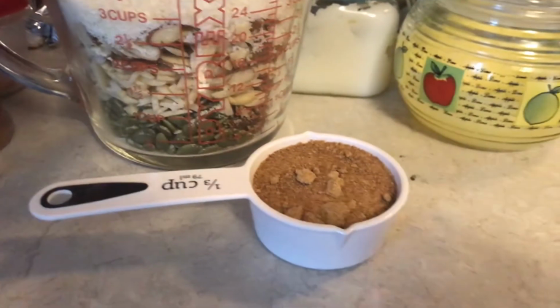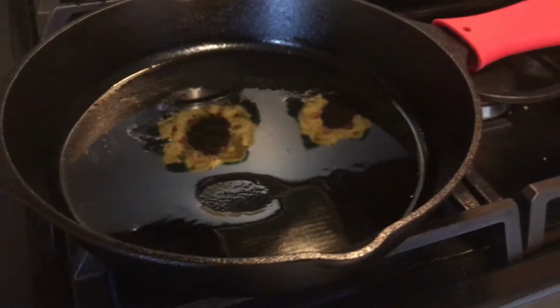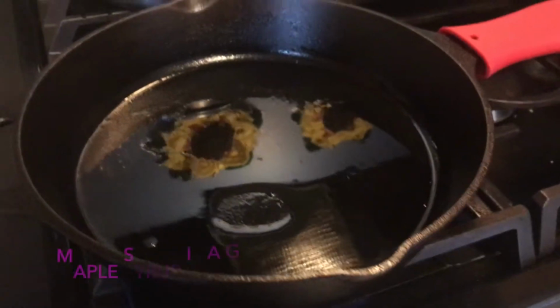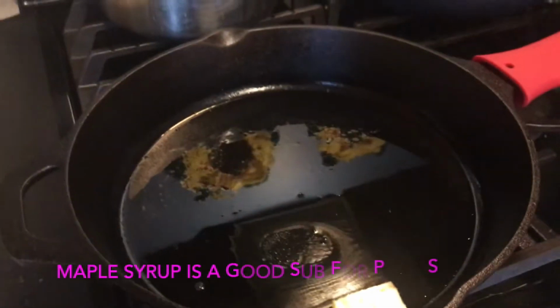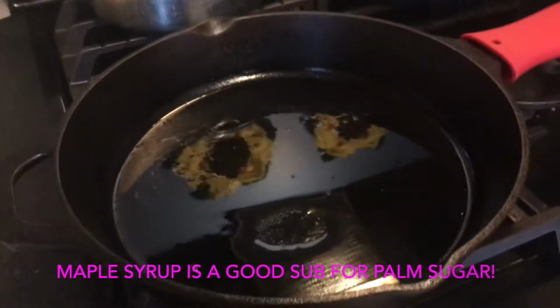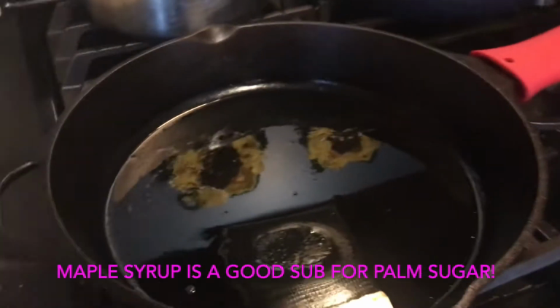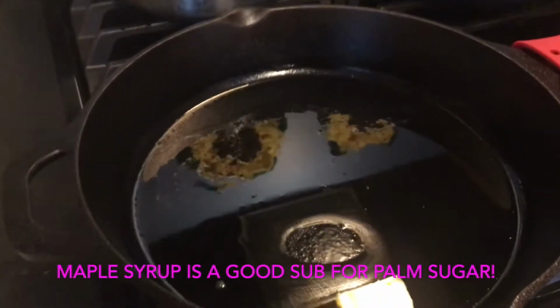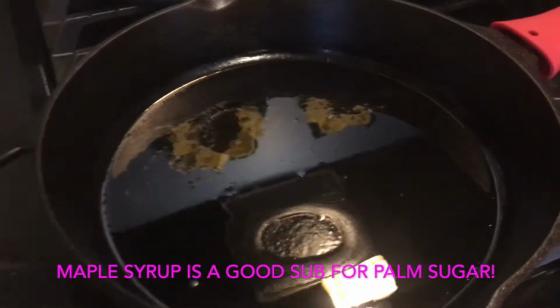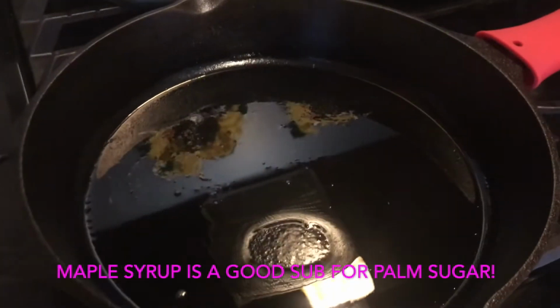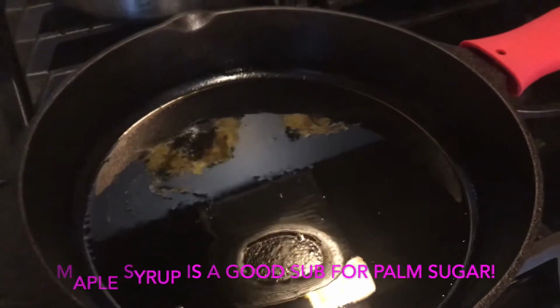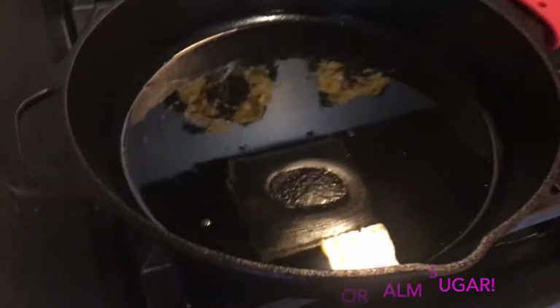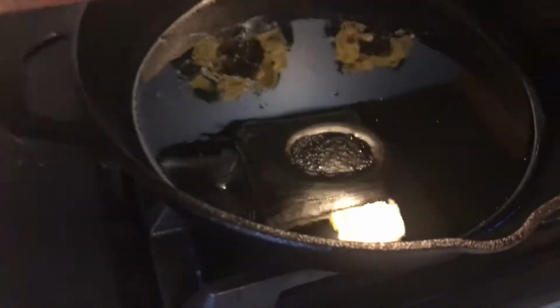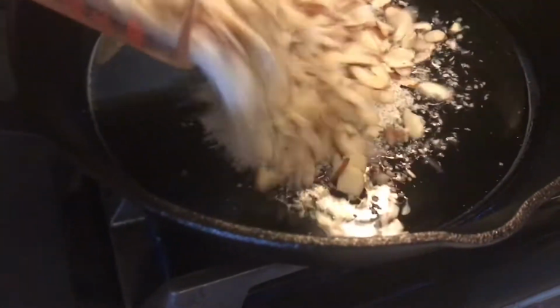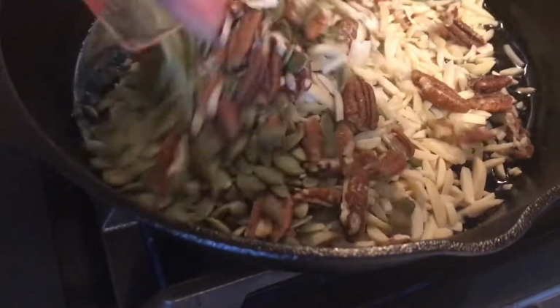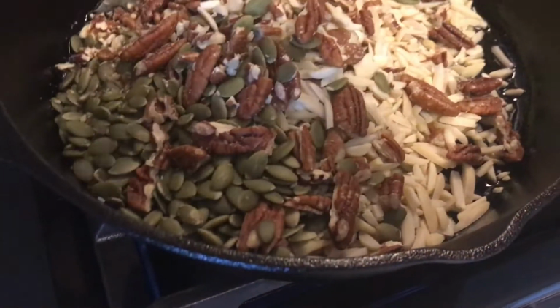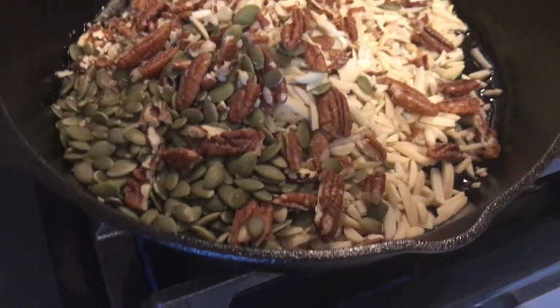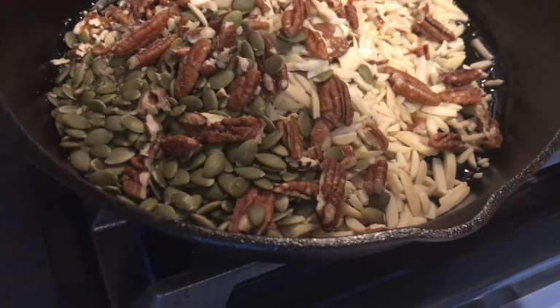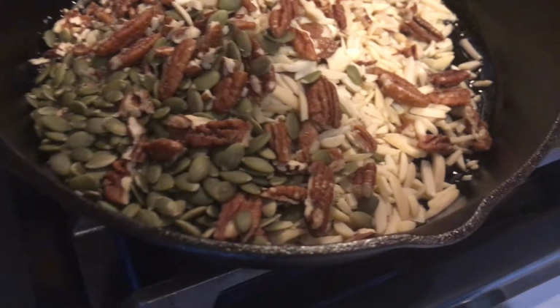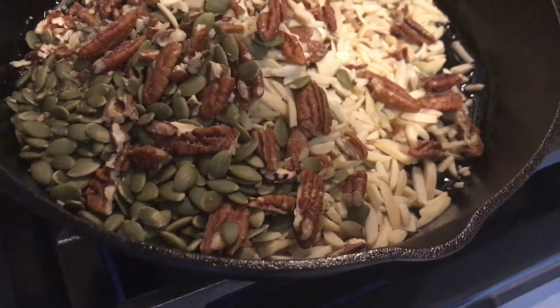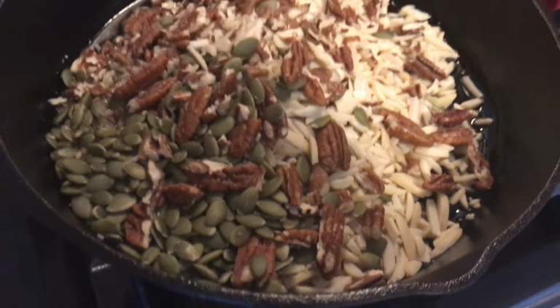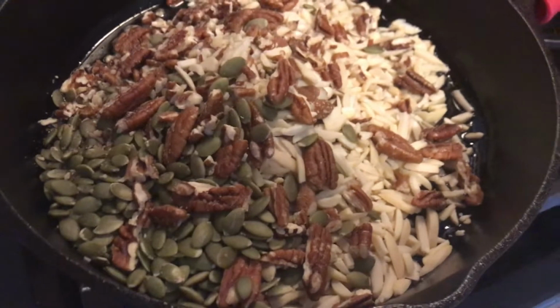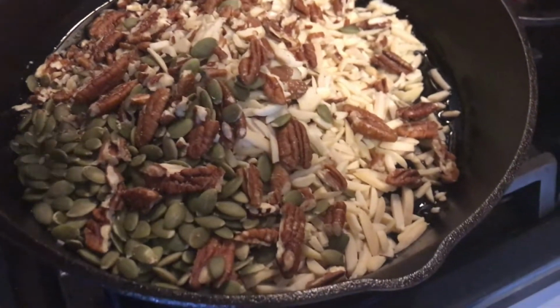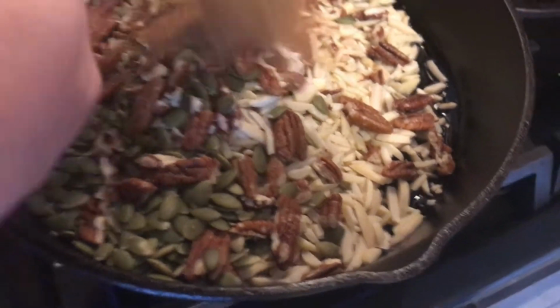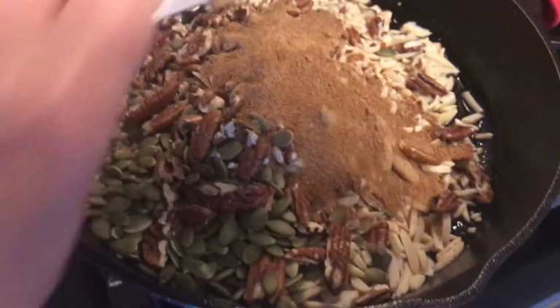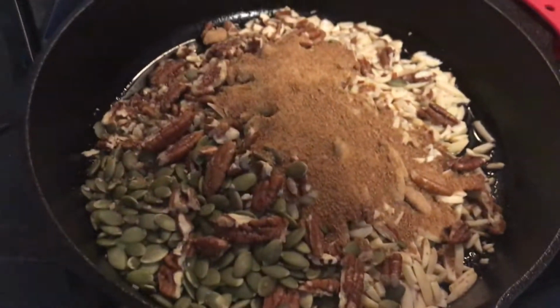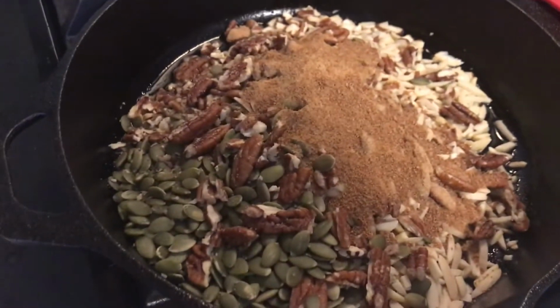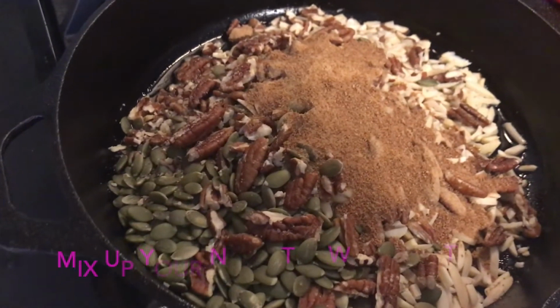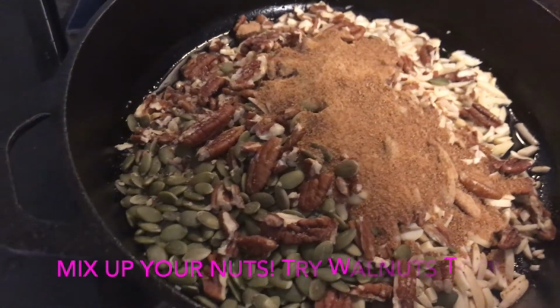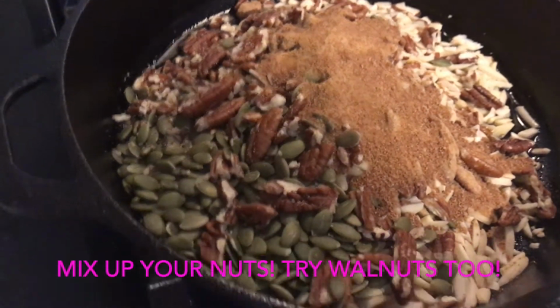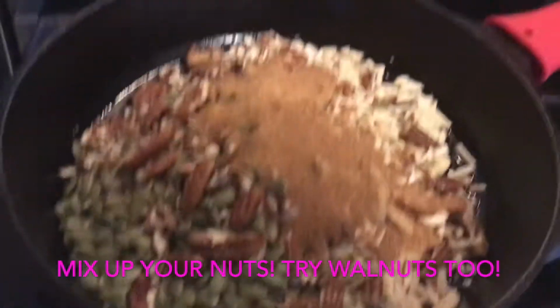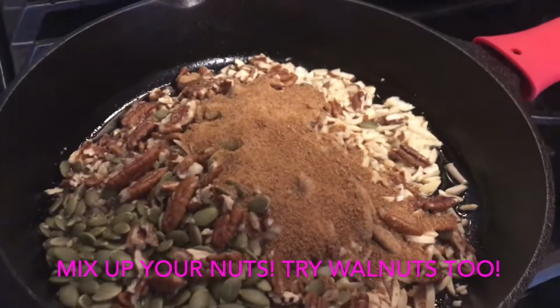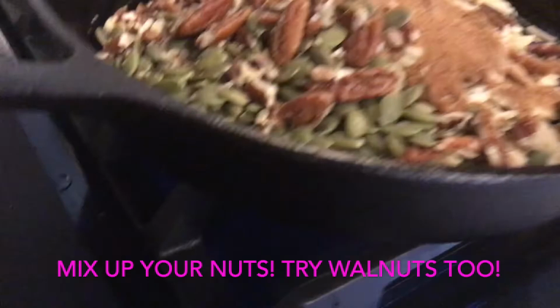There's the palm sugar which is the sweetener in this cereal. As soon as the oil is melted I dump all of the nuts and the seasonings and the sugar and the vanilla into the cast iron pan.